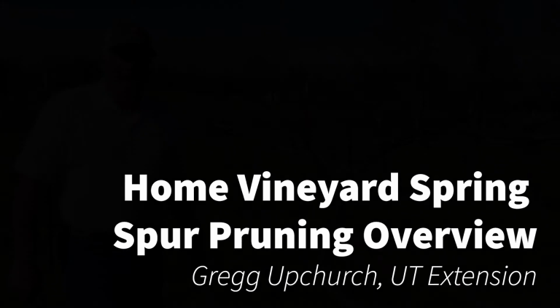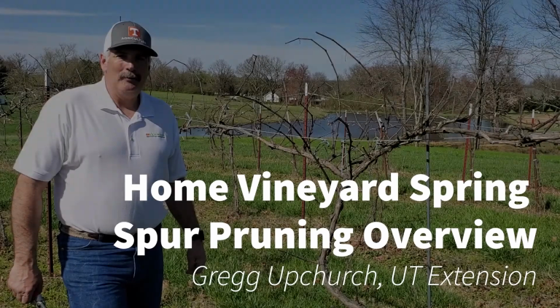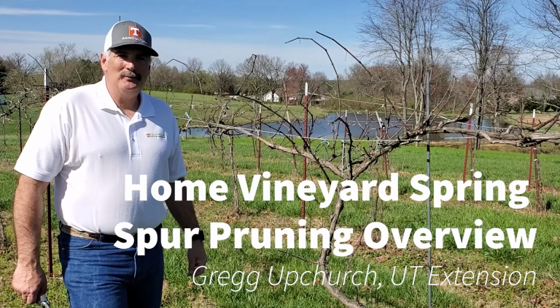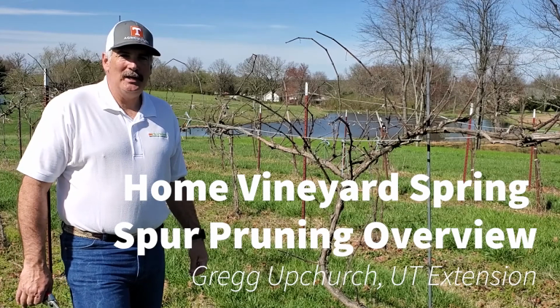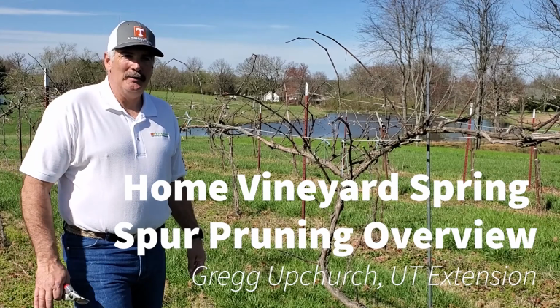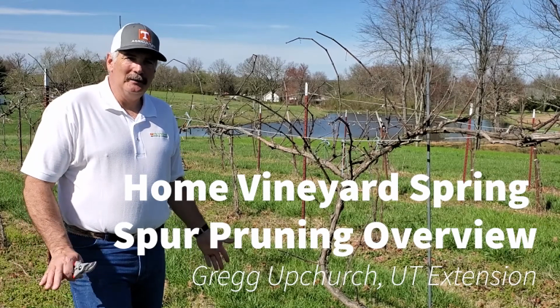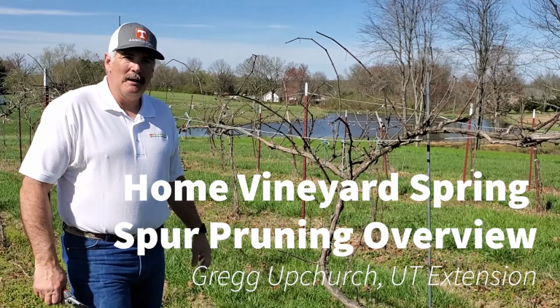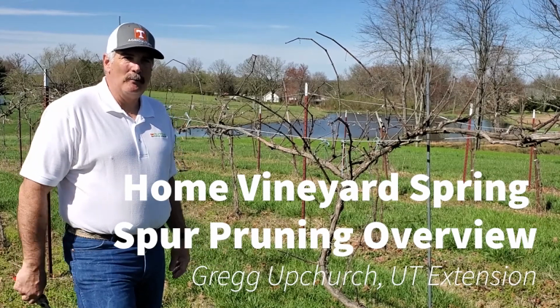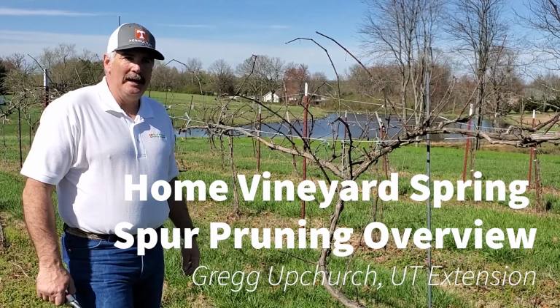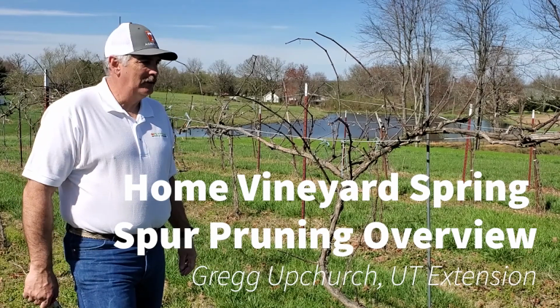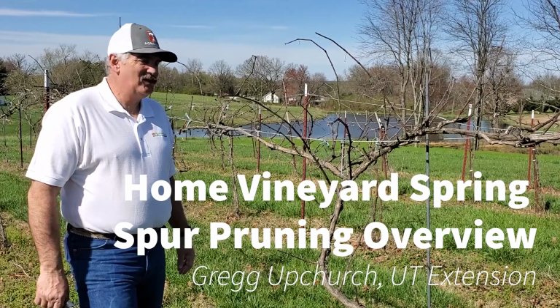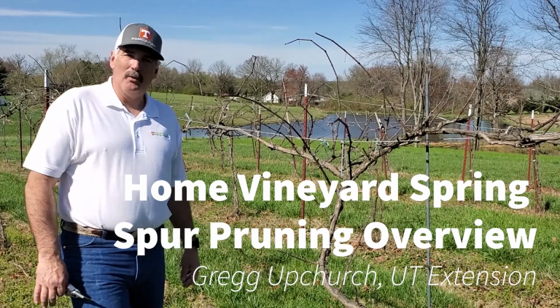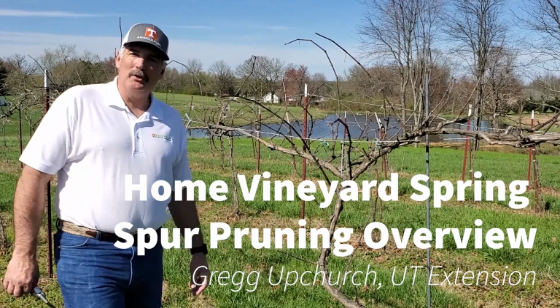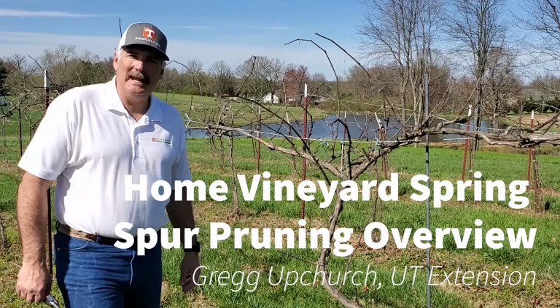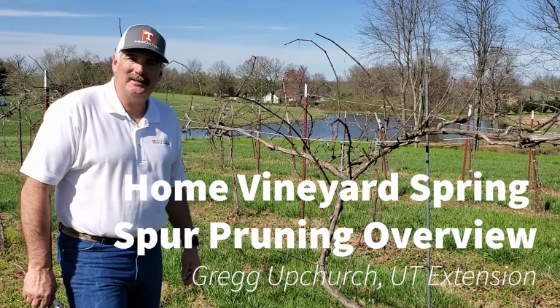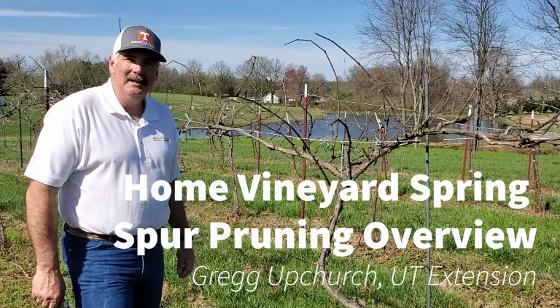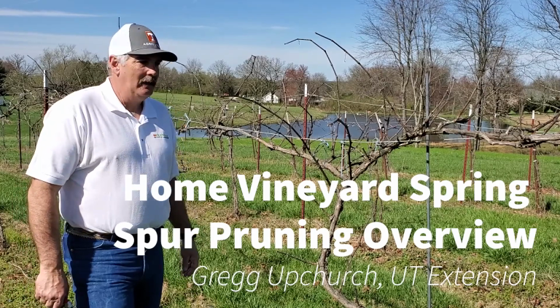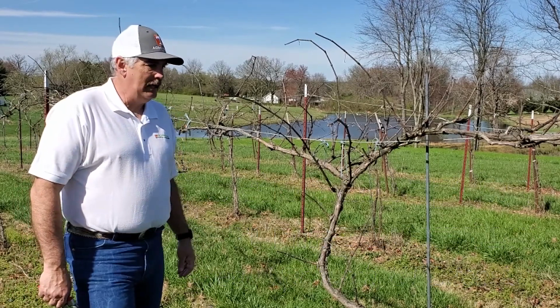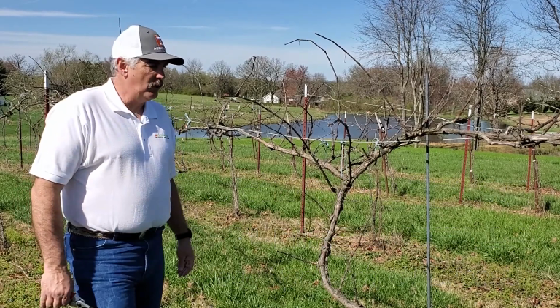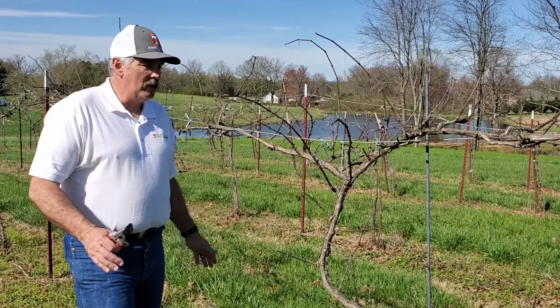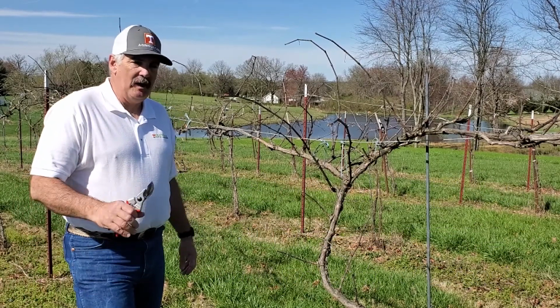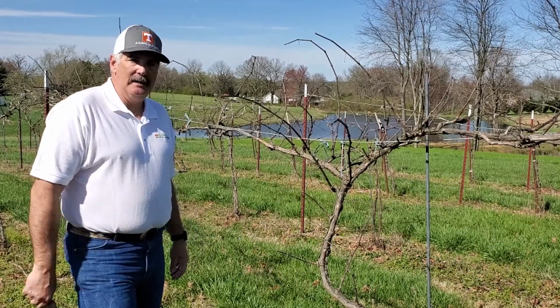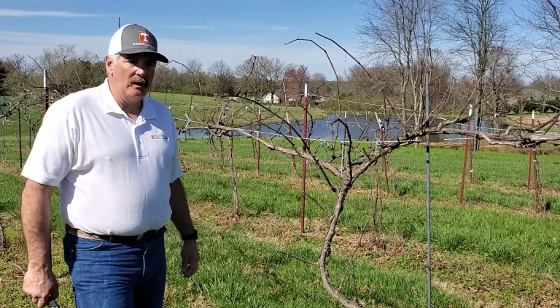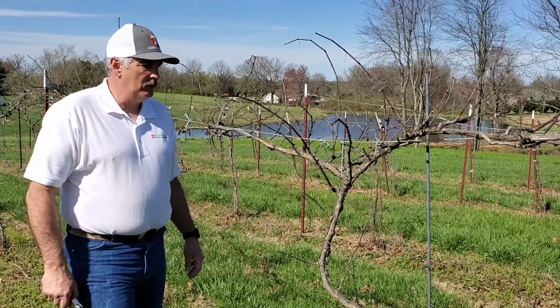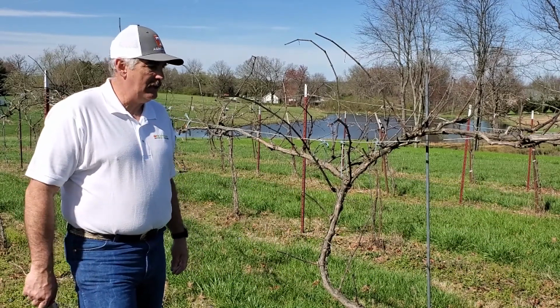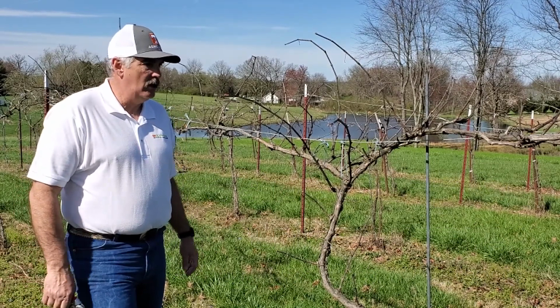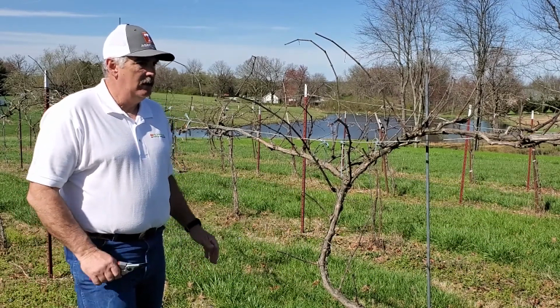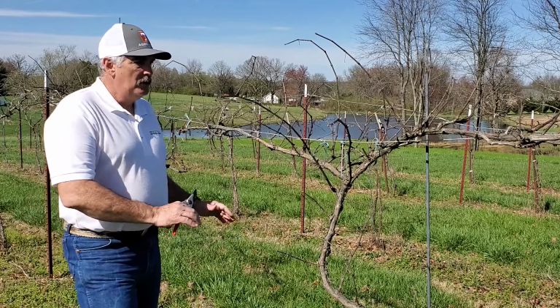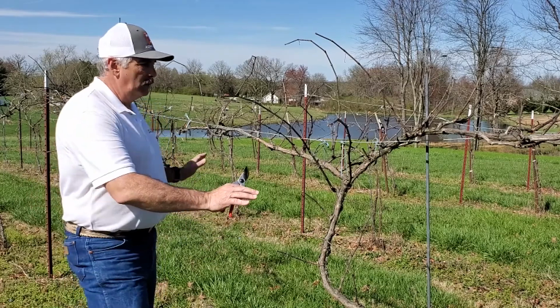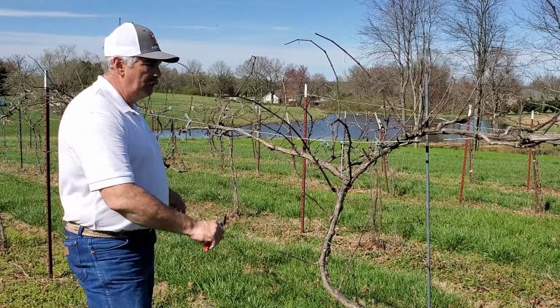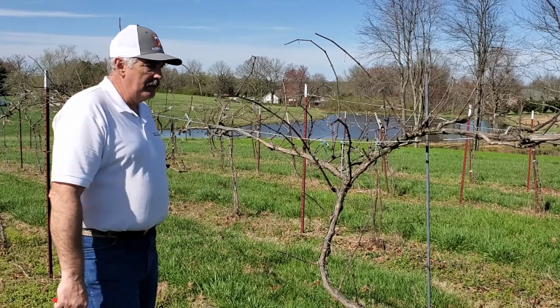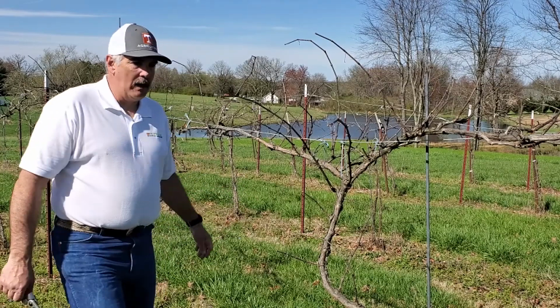Greg Upchurch here, doing a little bit more pruning, a little bit more social distancing late spring. We're at the very end of March here on the Plateau and doing a little bit of pruning on the grapes.